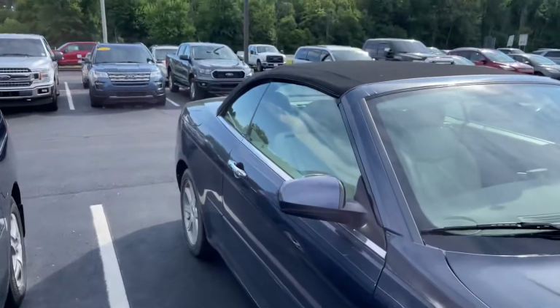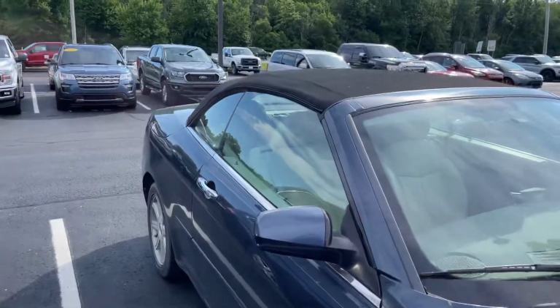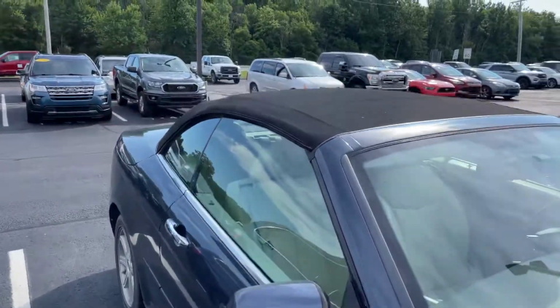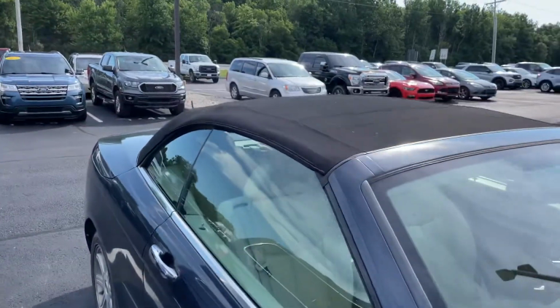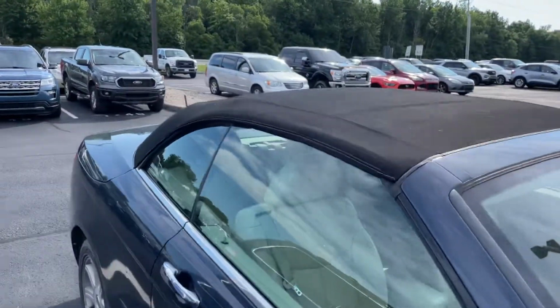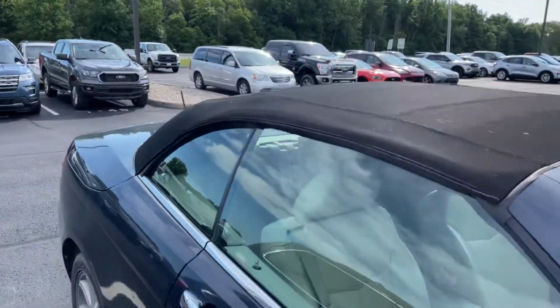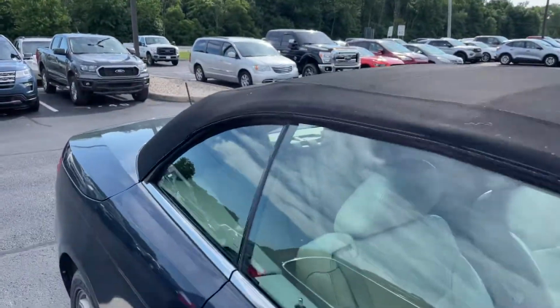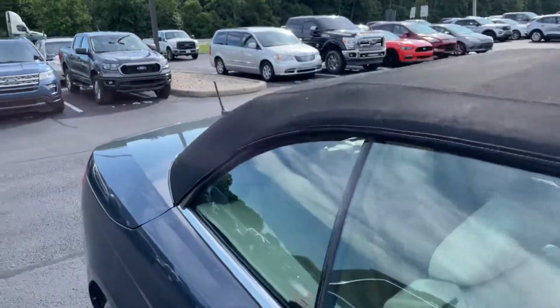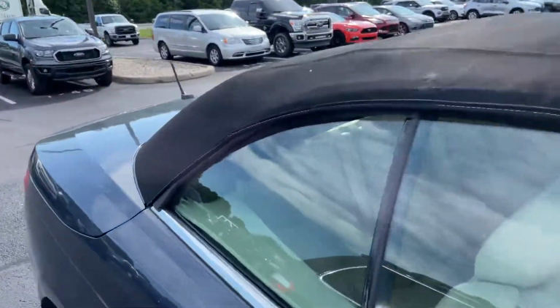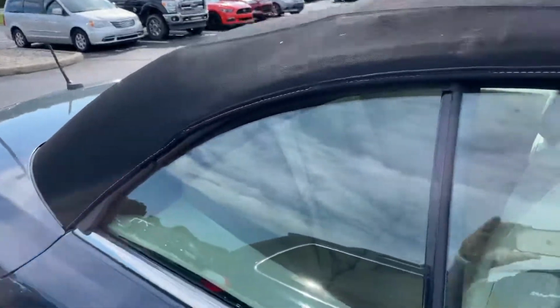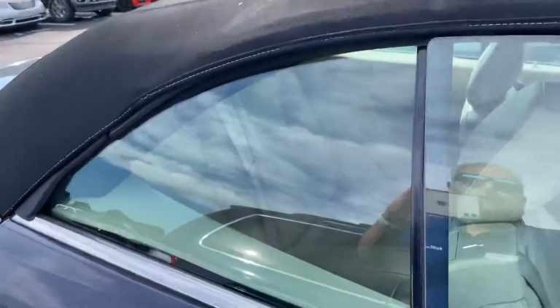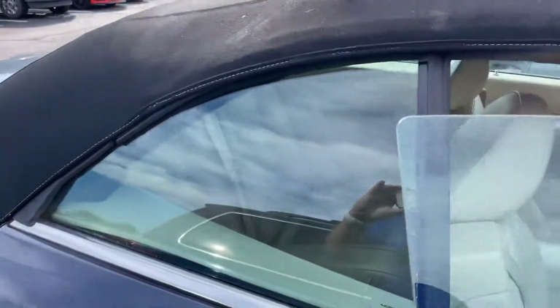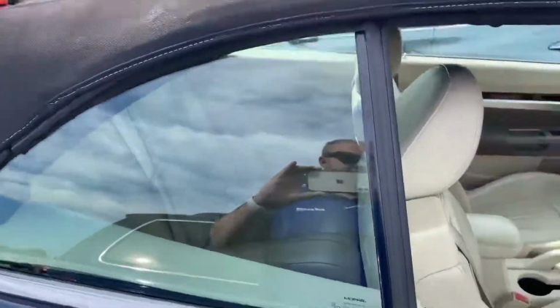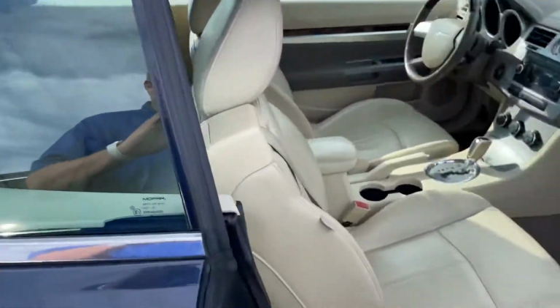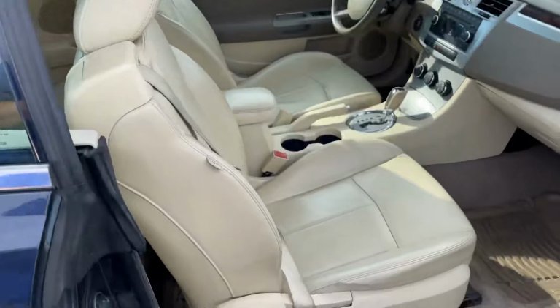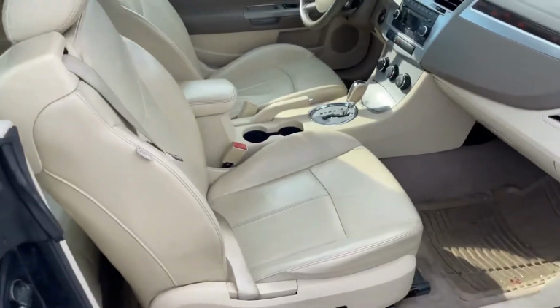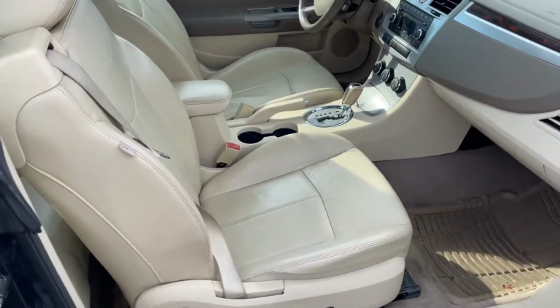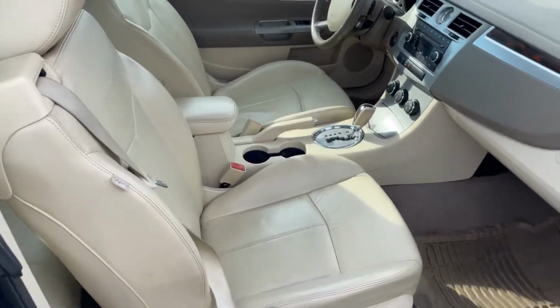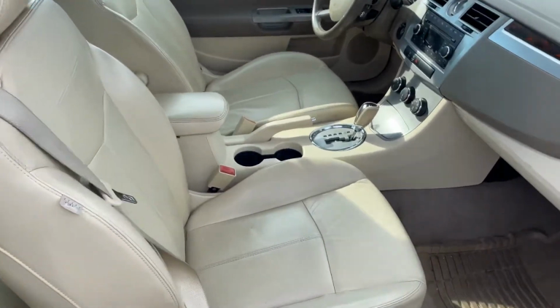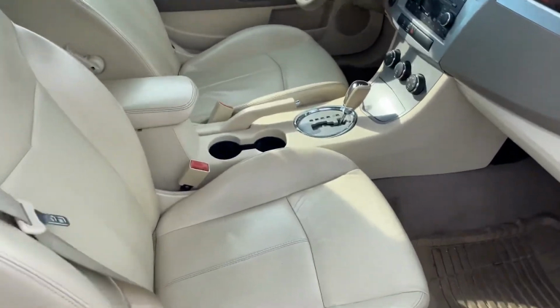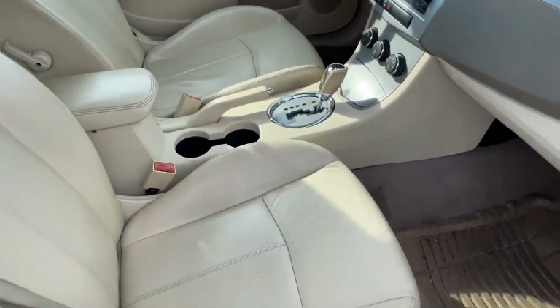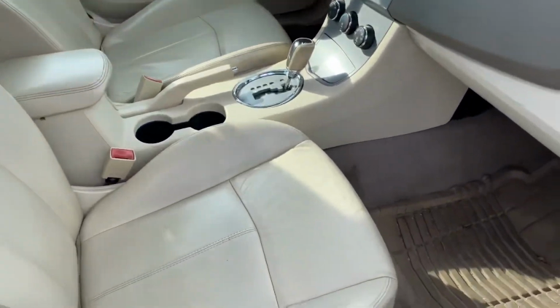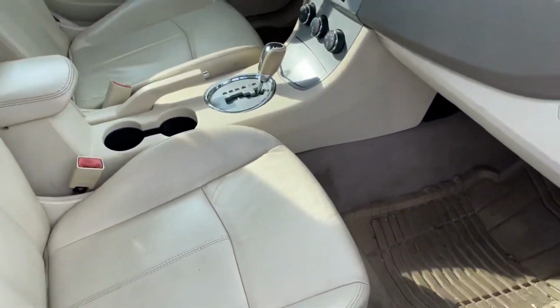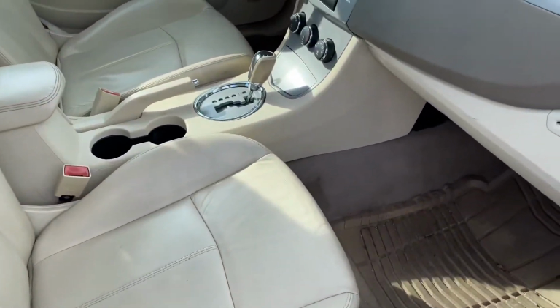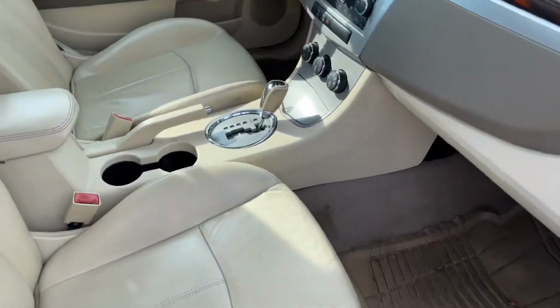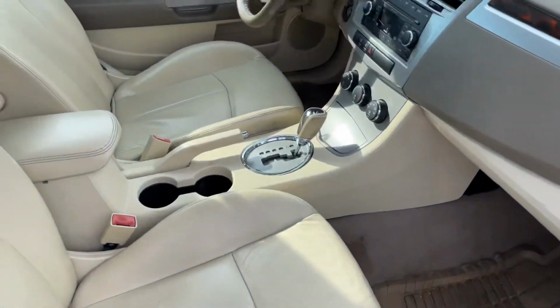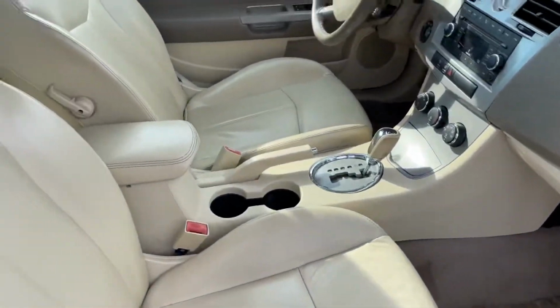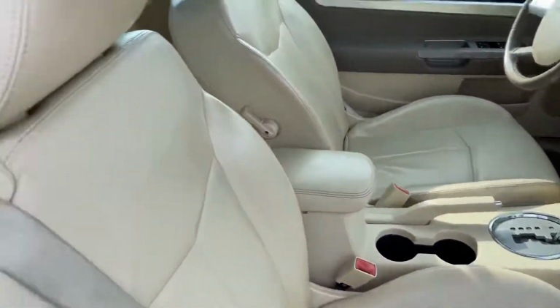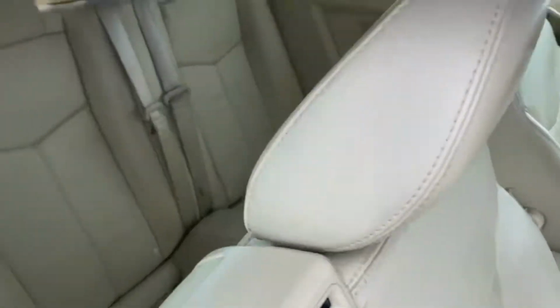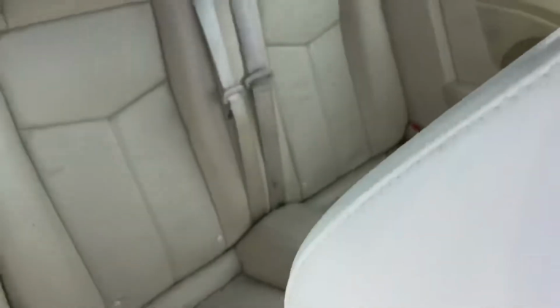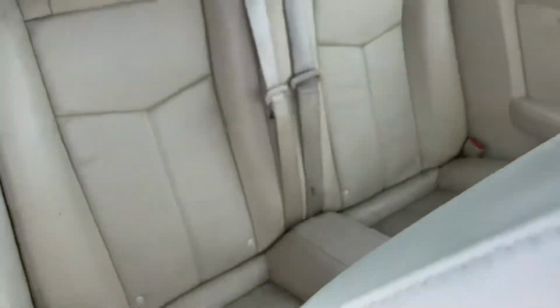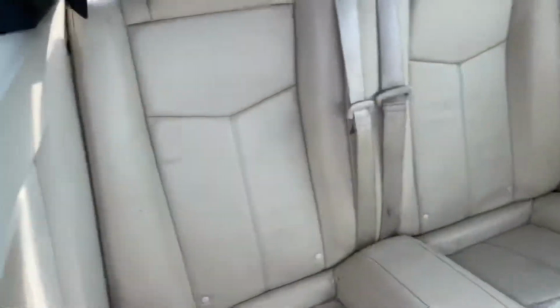The top seems to be in good shape. The interior is just dirty, but once our detail department gets a hold of it, this thing will clean up really nice.